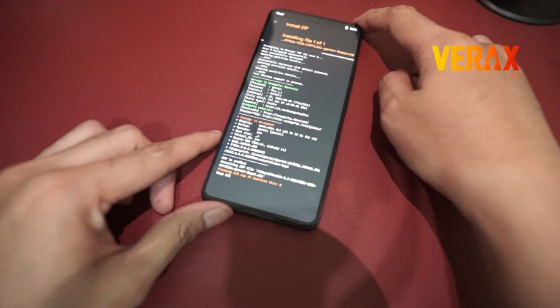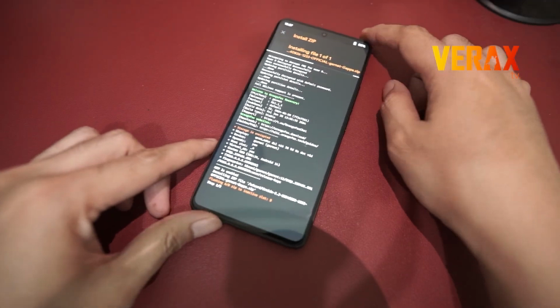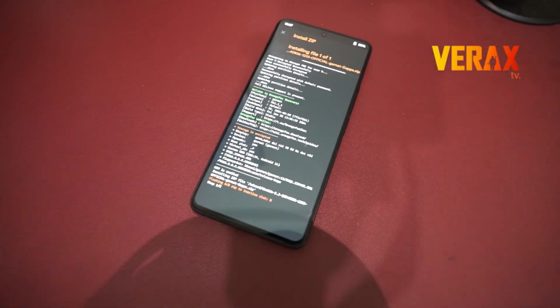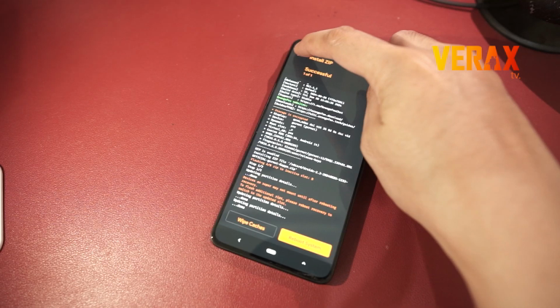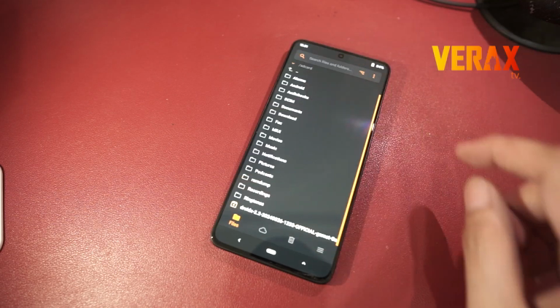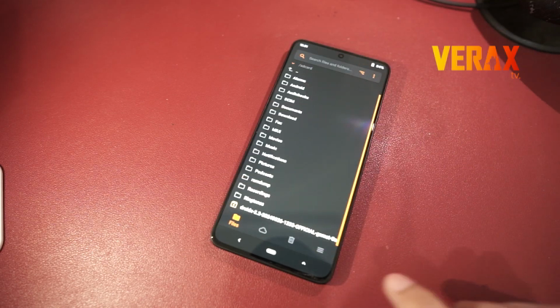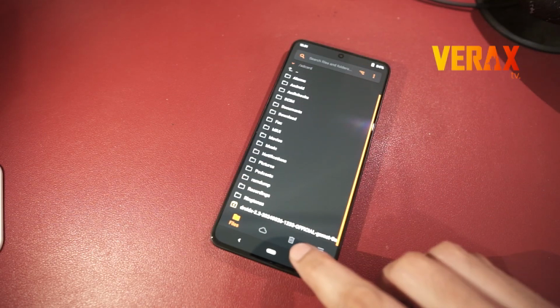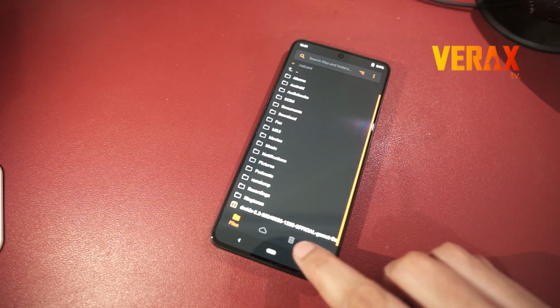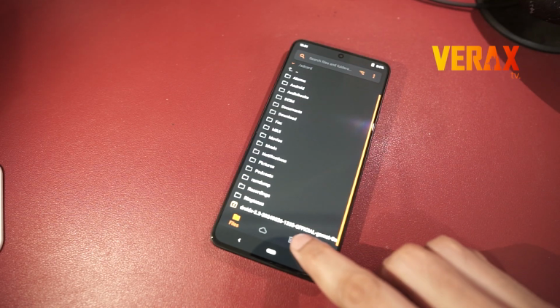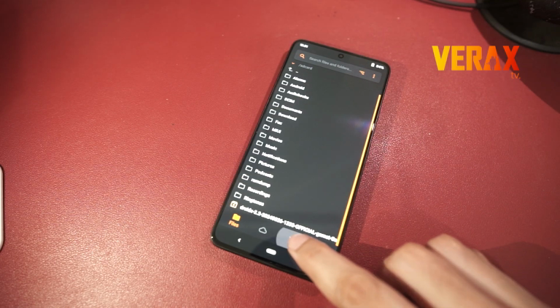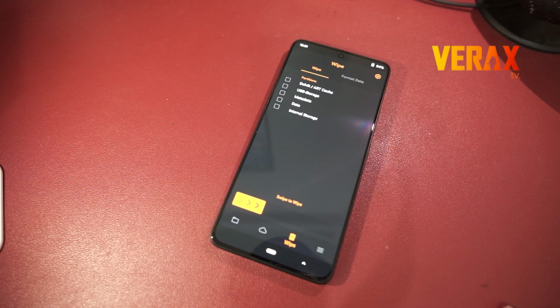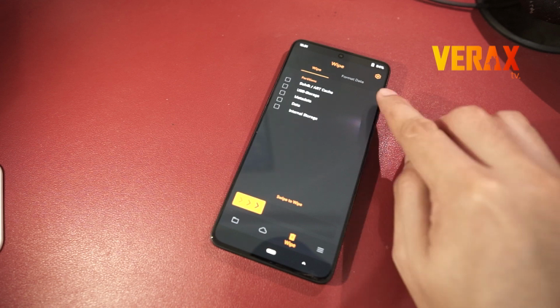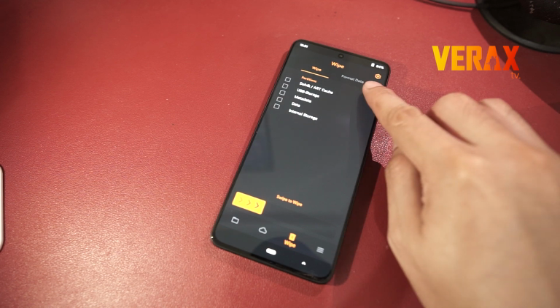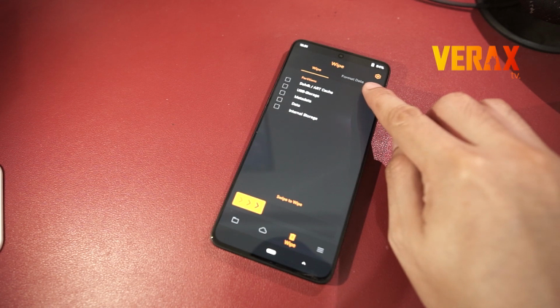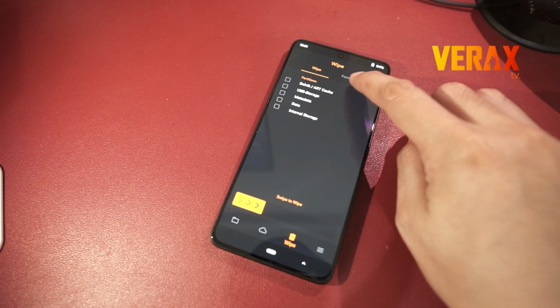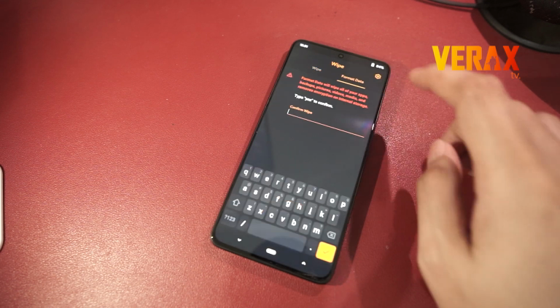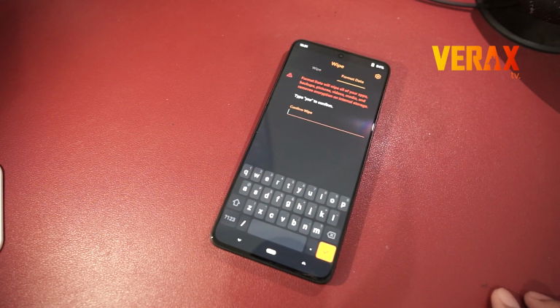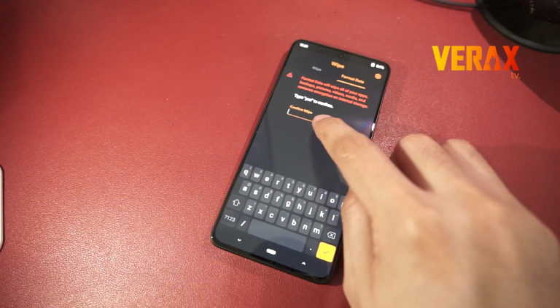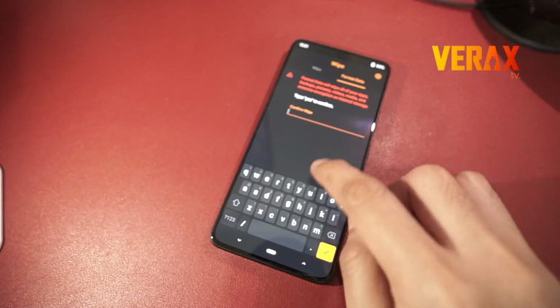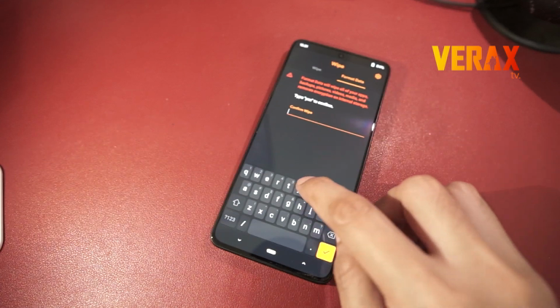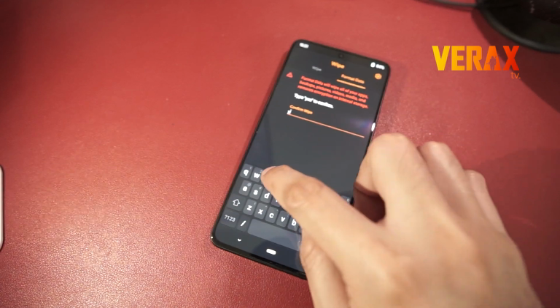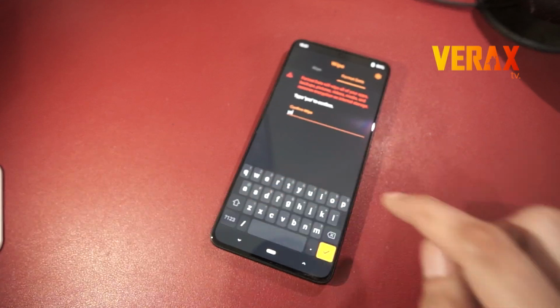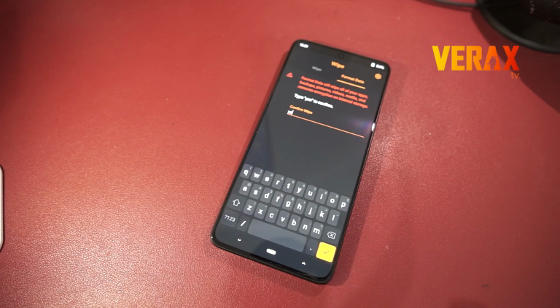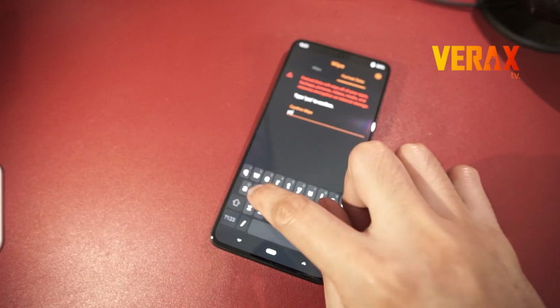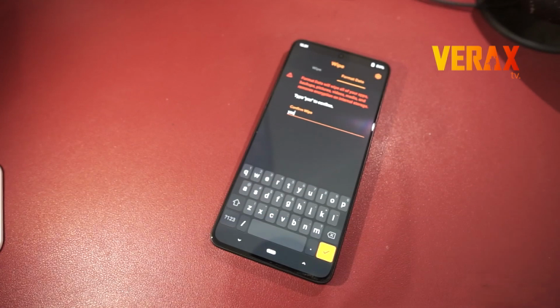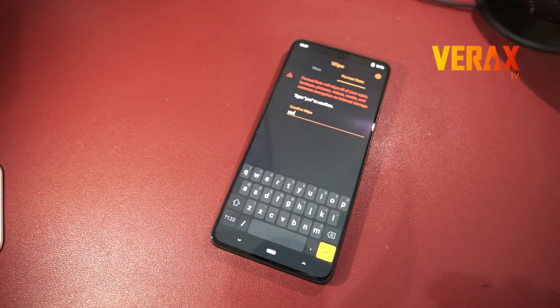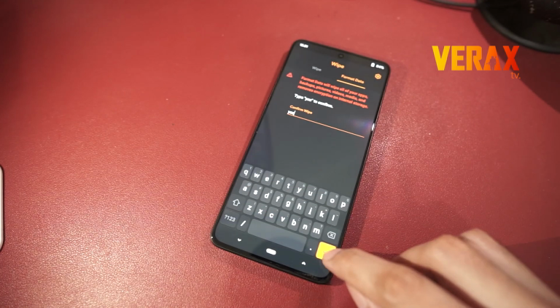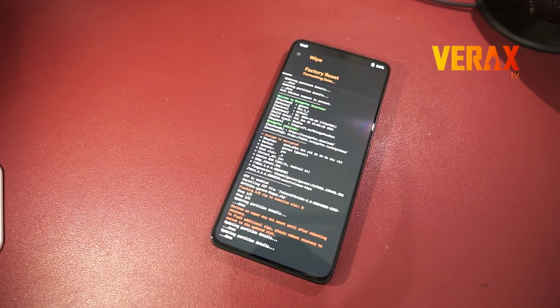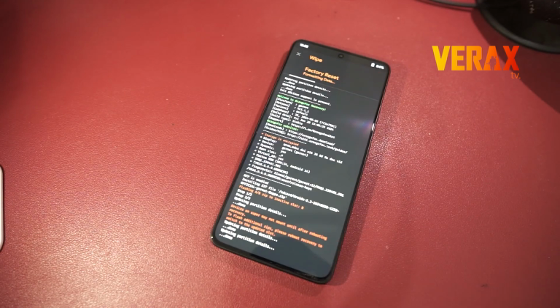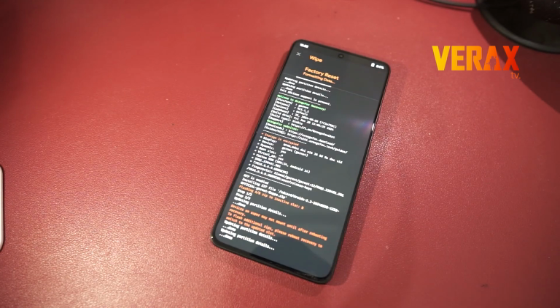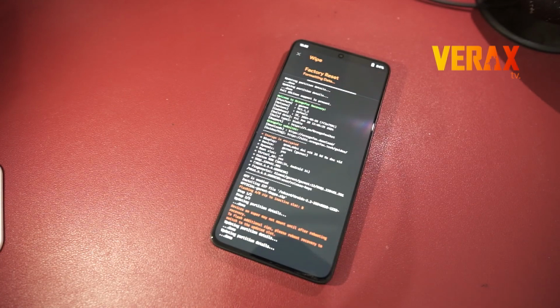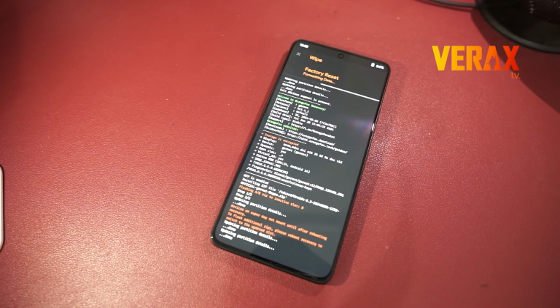After flashing, go back to home and proceed to the wipe tab — the one with the trash bin icon. Select Format Data, then type Yes to proceed with formatting data. Once done formatting the data, you are now safe to reboot to system.